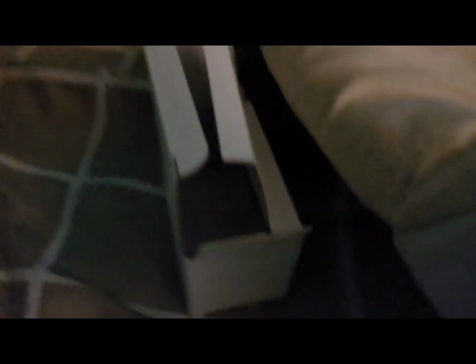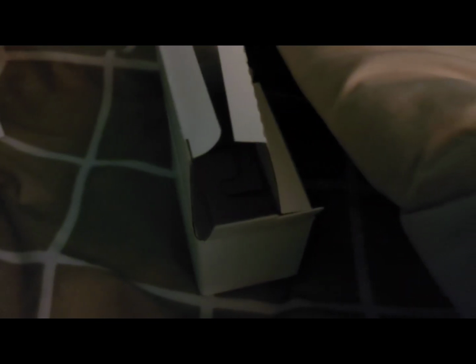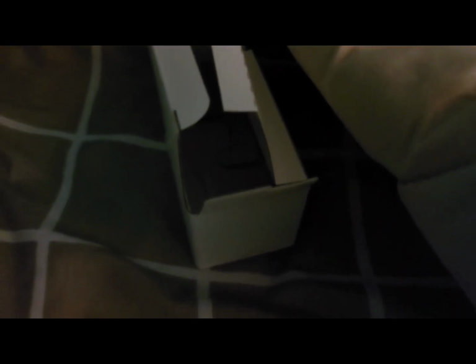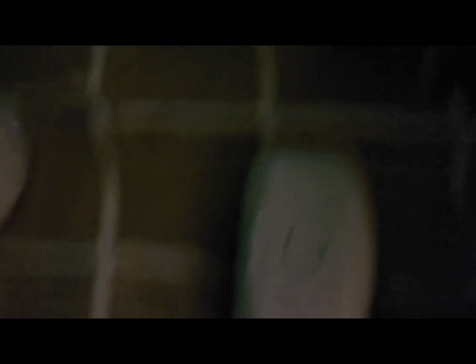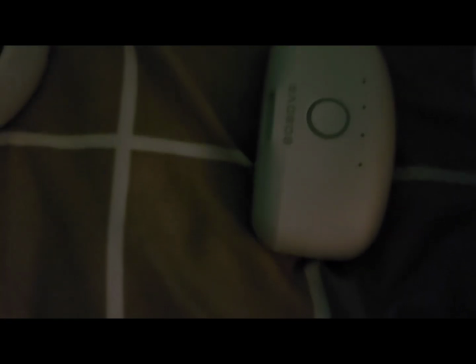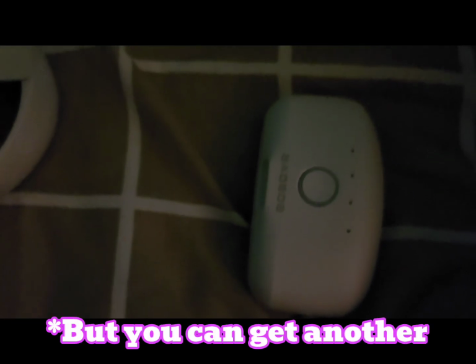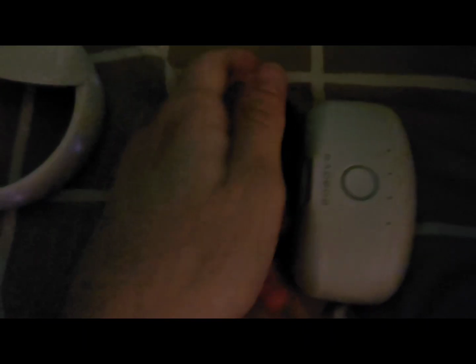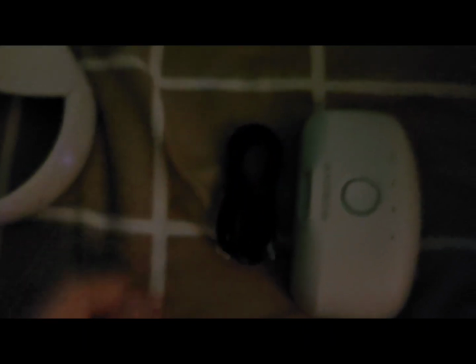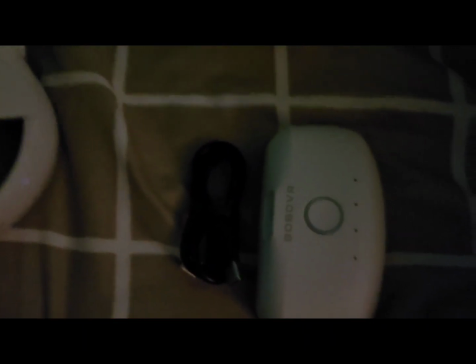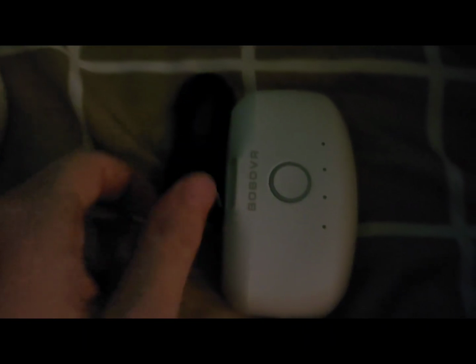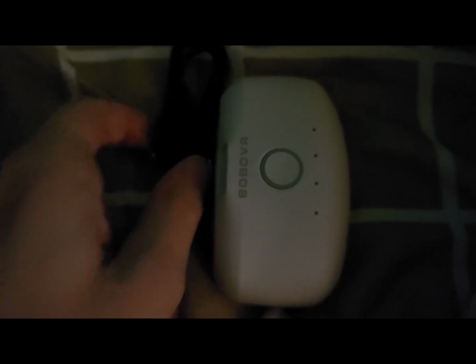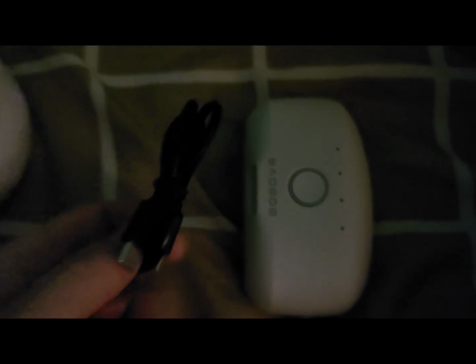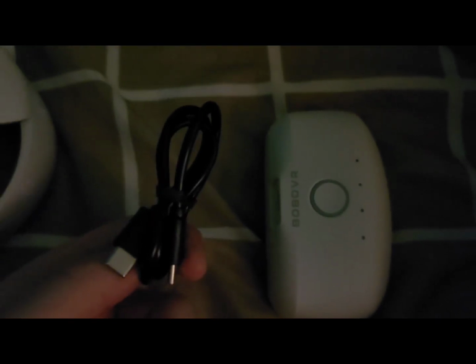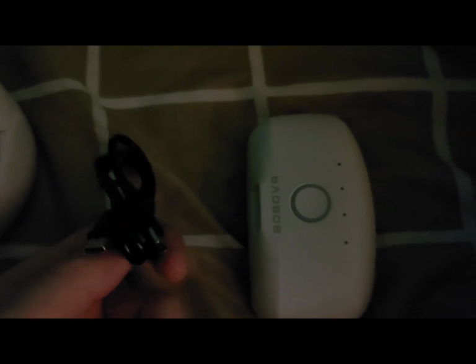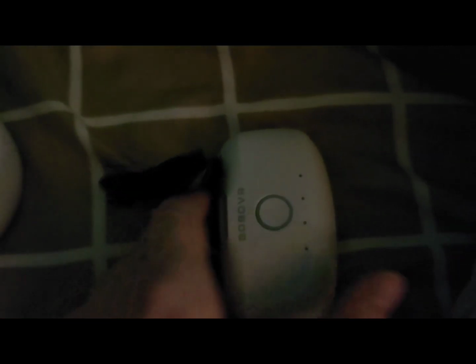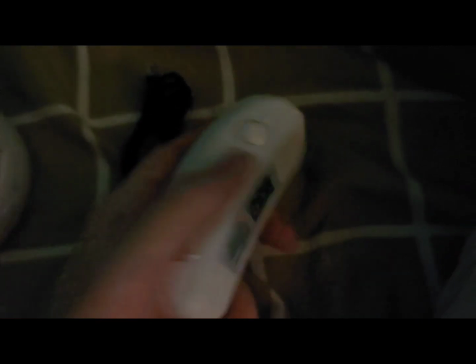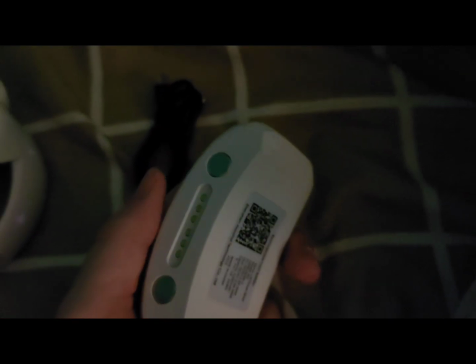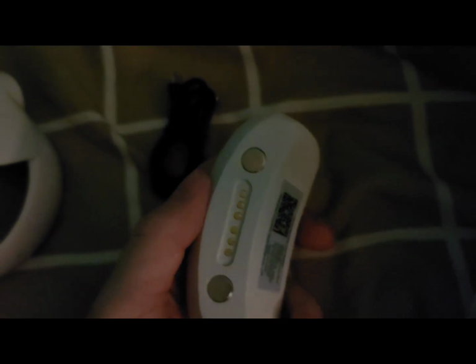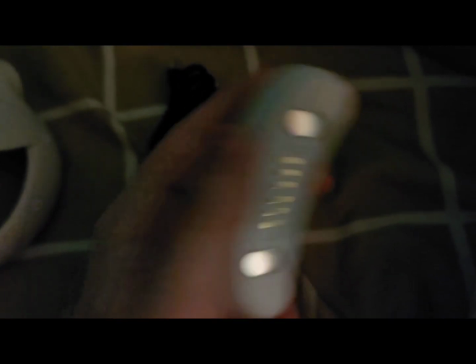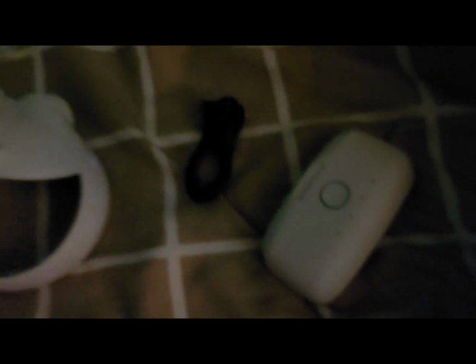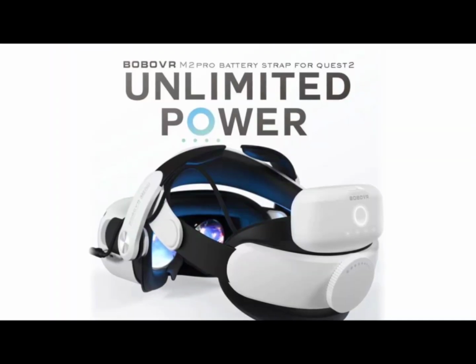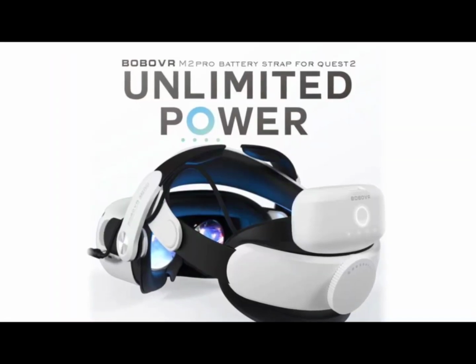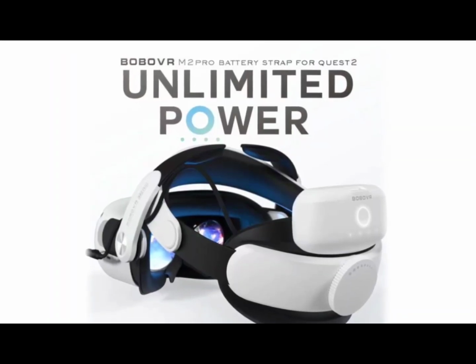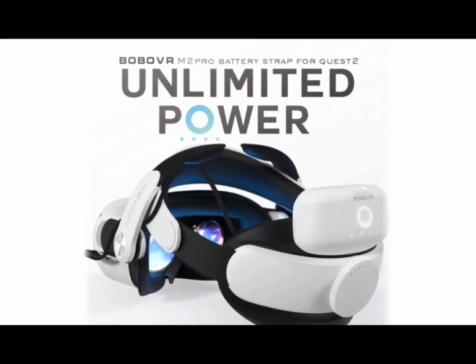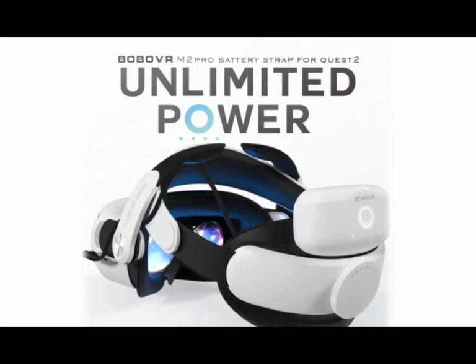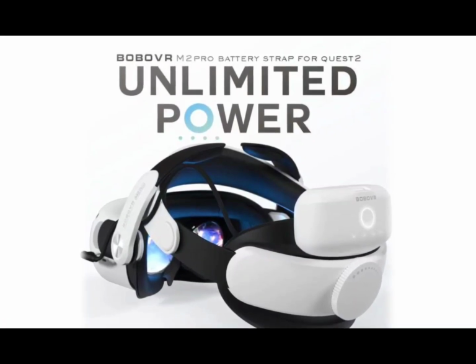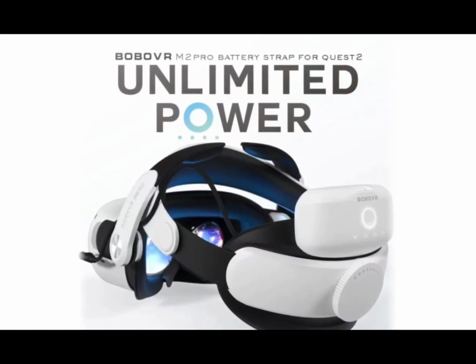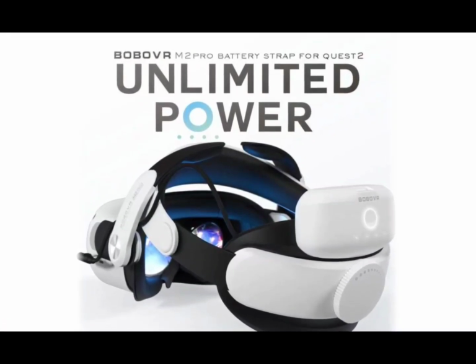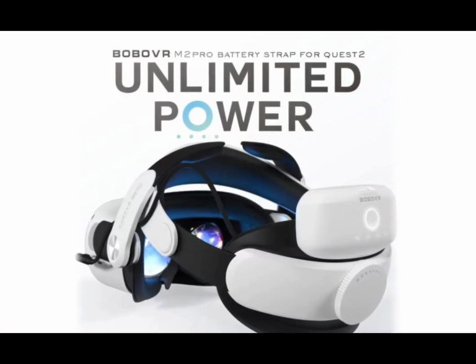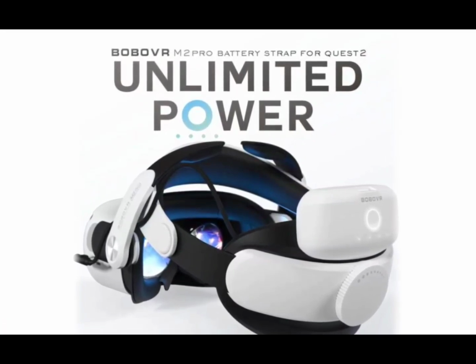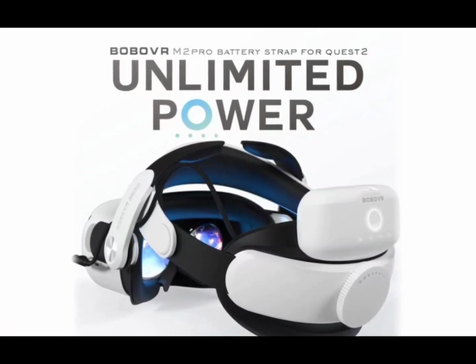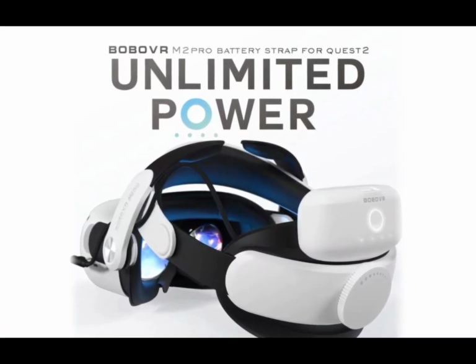I lied, it only gives you just the one. But it also comes with a USB-C adapter too, in case you don't have a way to charge it. Now if you think power alone is an issue for the Quest 2, then this might be the headset for you.